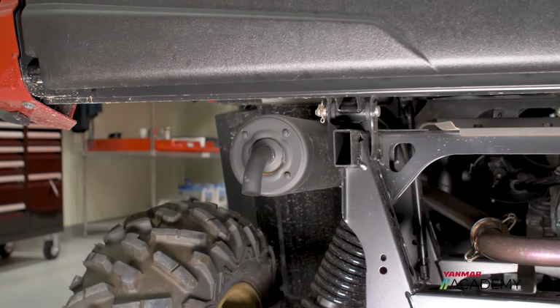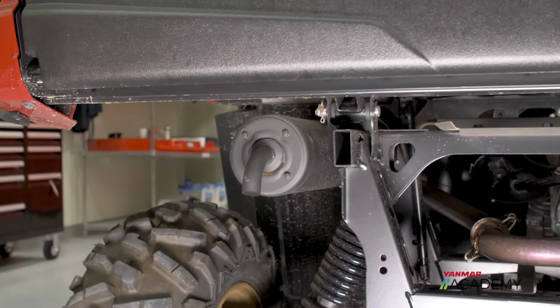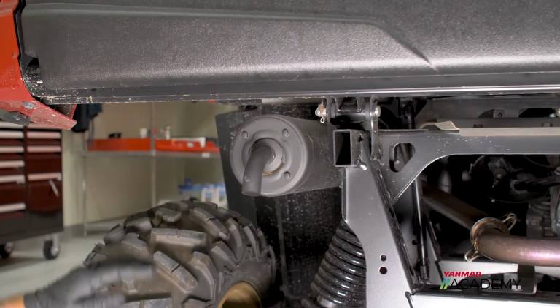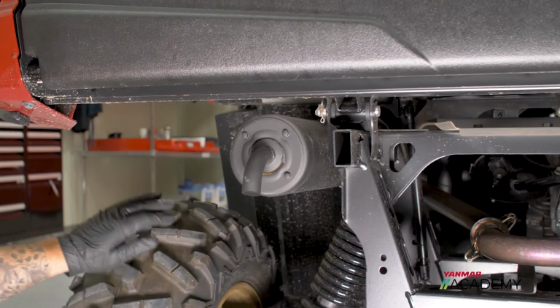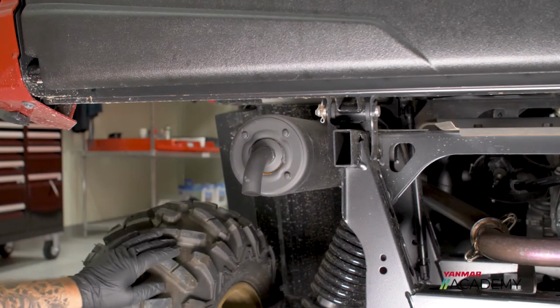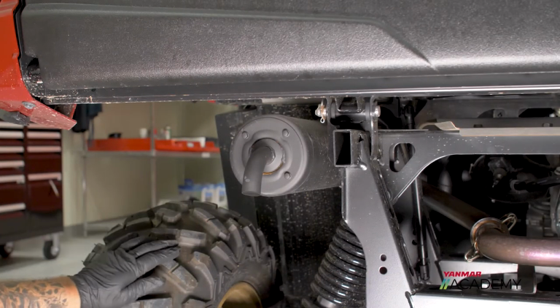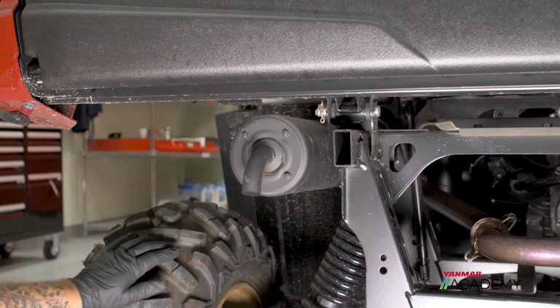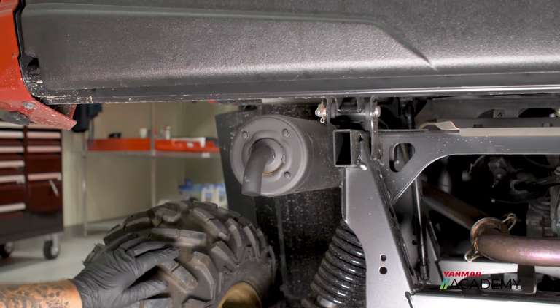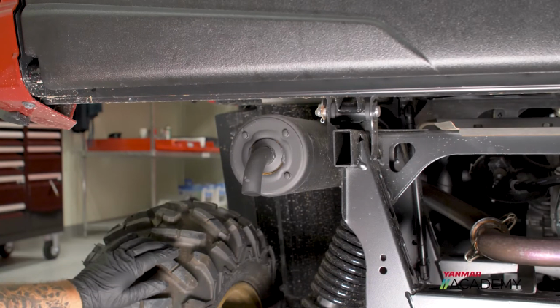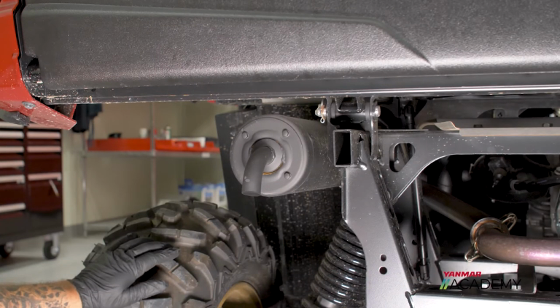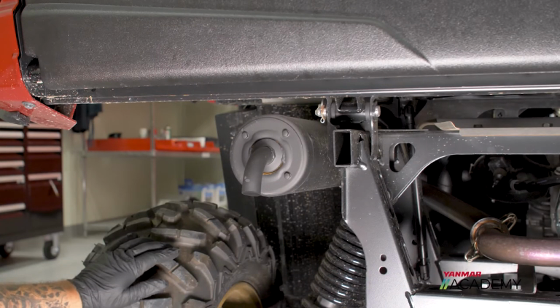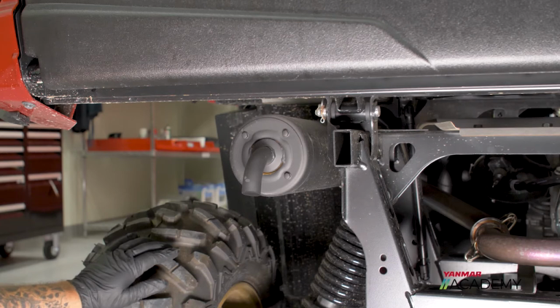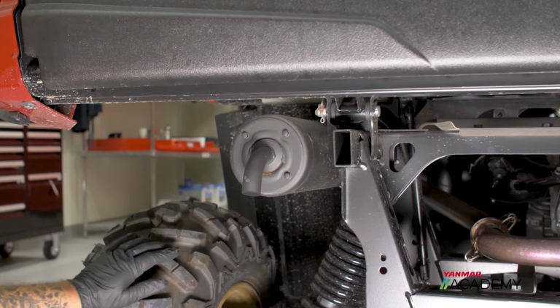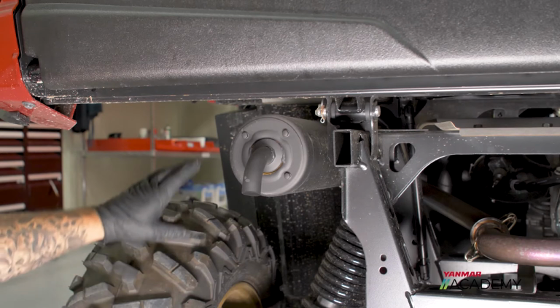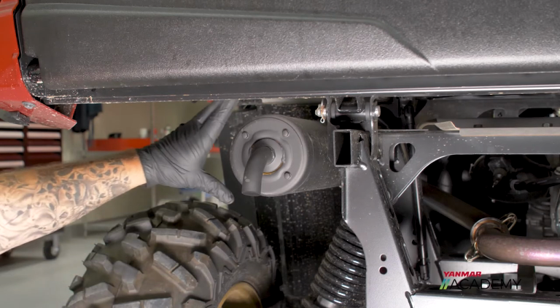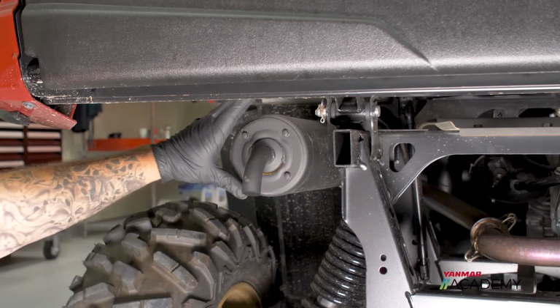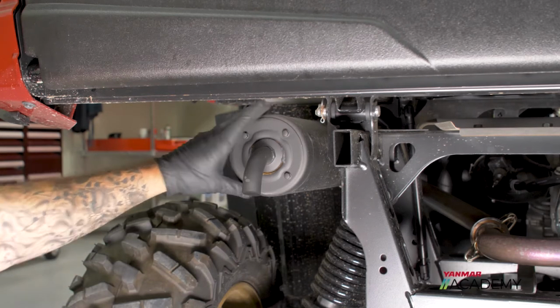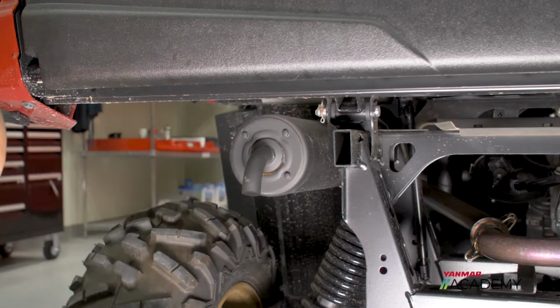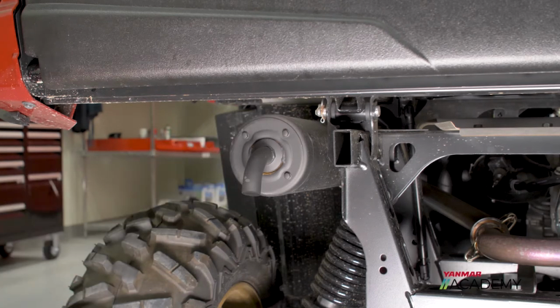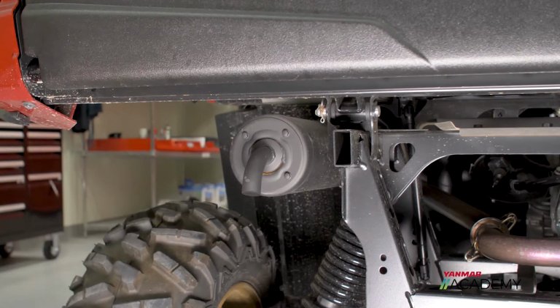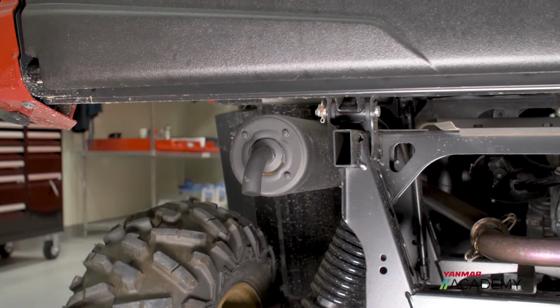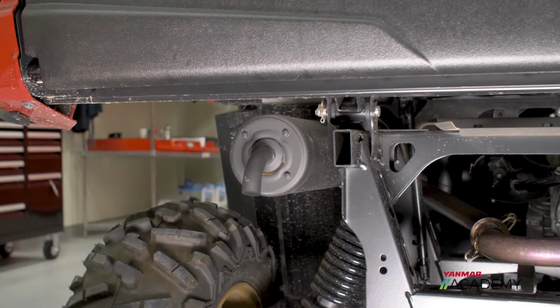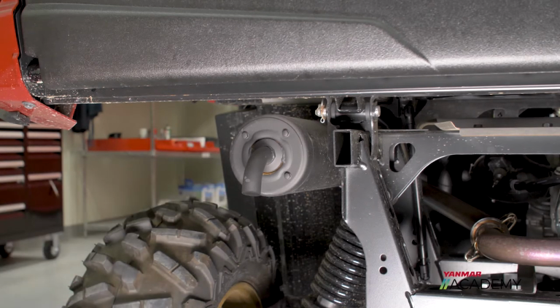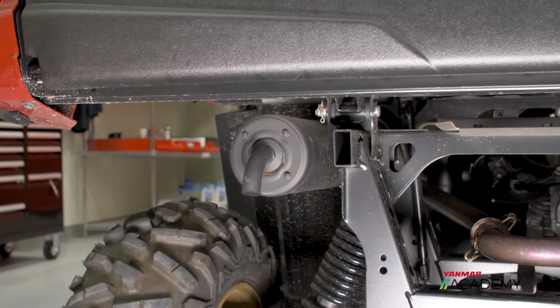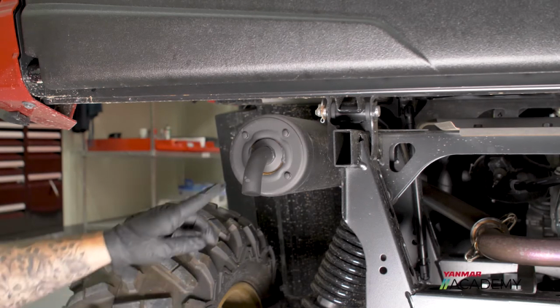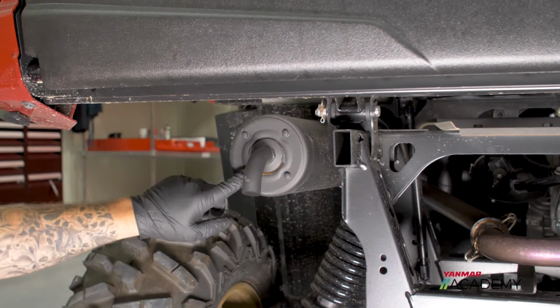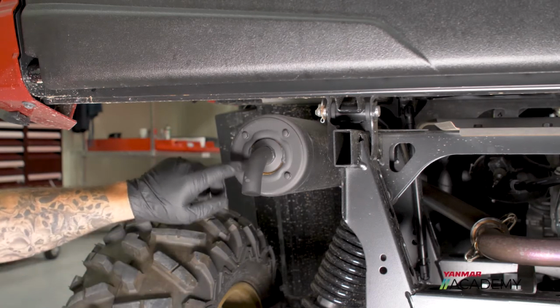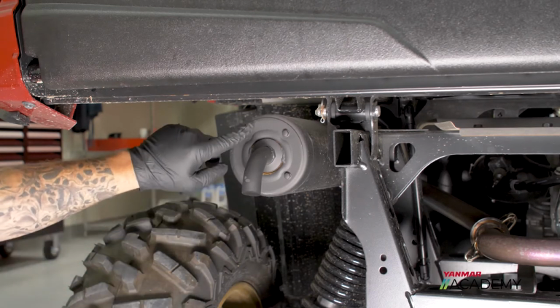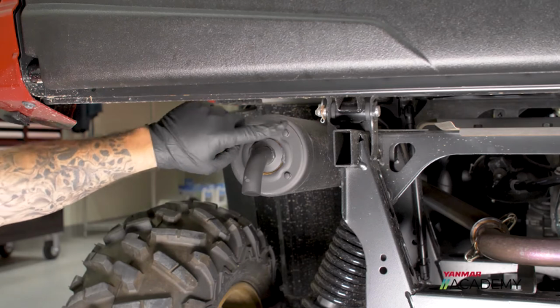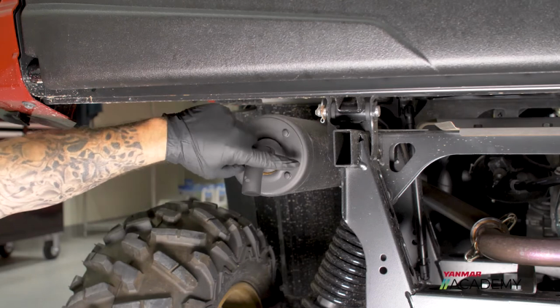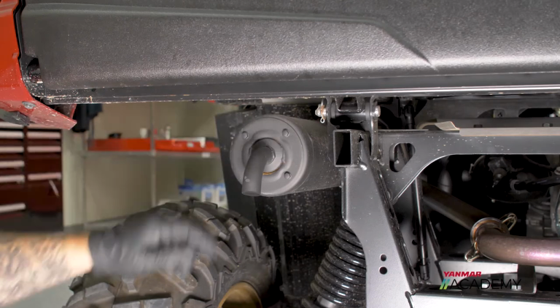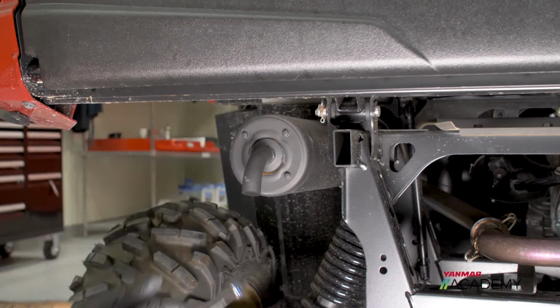To get to your spark arrestor, you want to come to the rear of the machine on the driver's side and find your muffler. The first thing we want to do is remove these four 8 millimeter bolts.